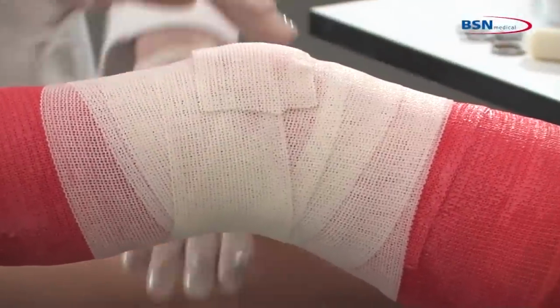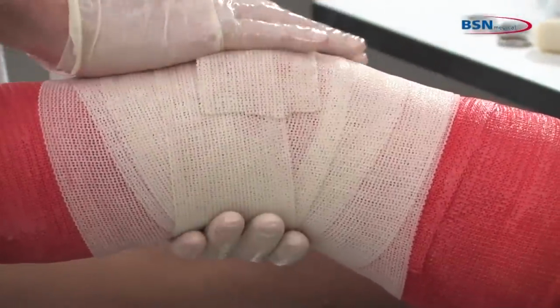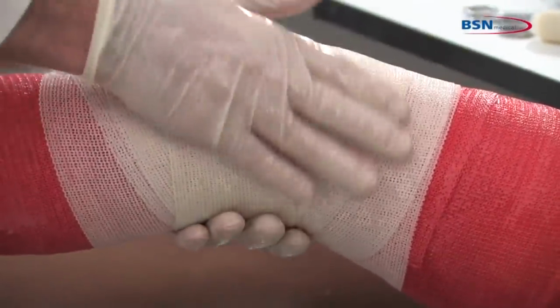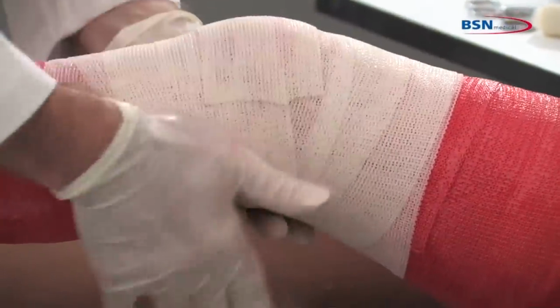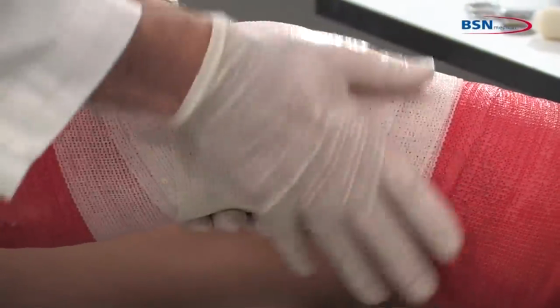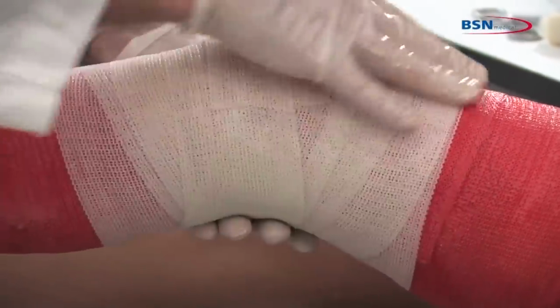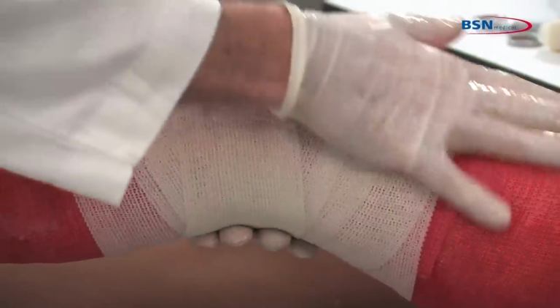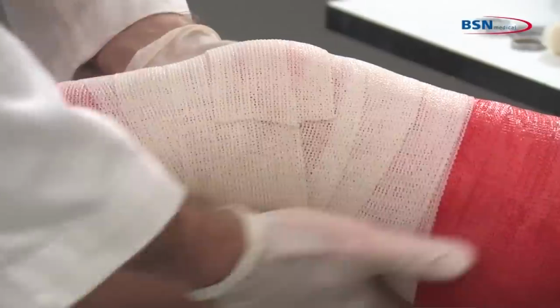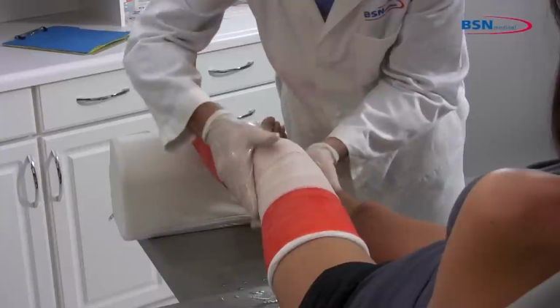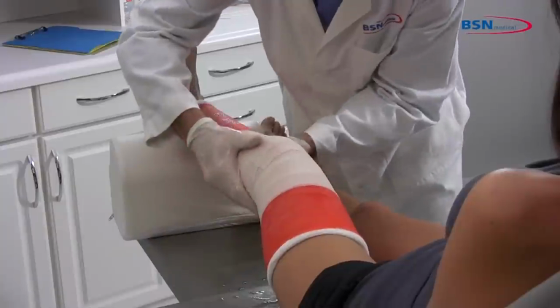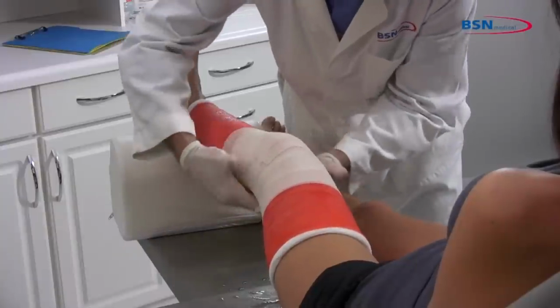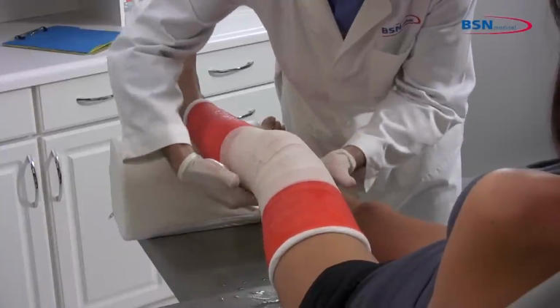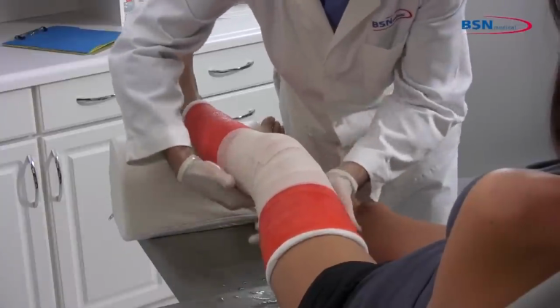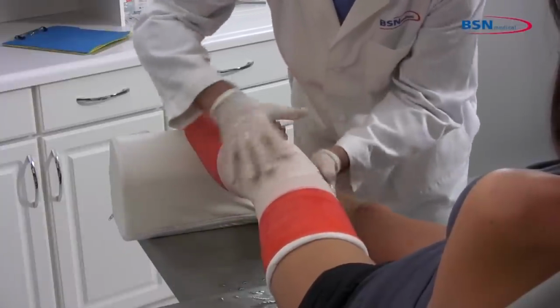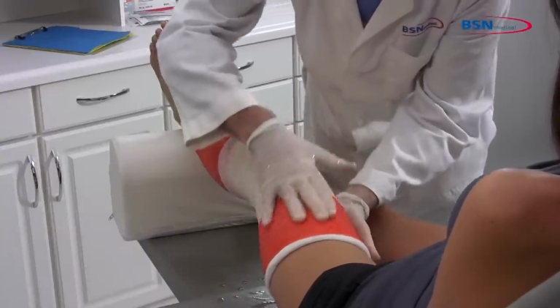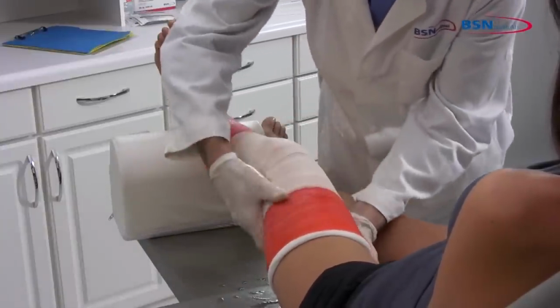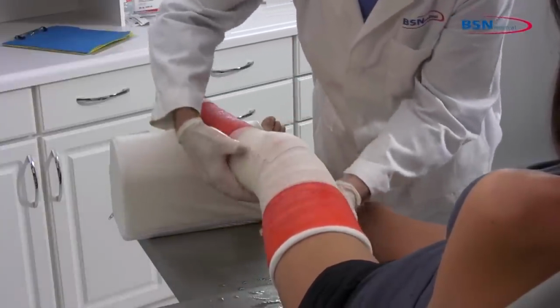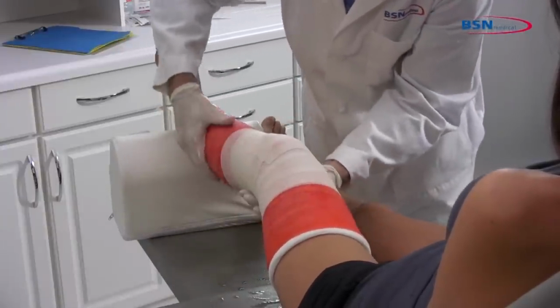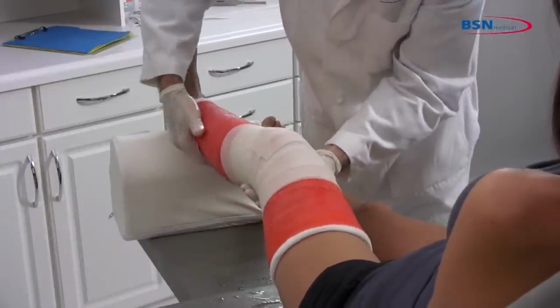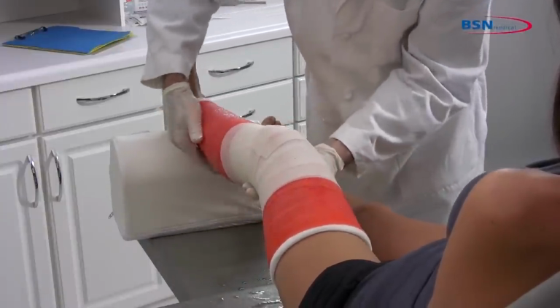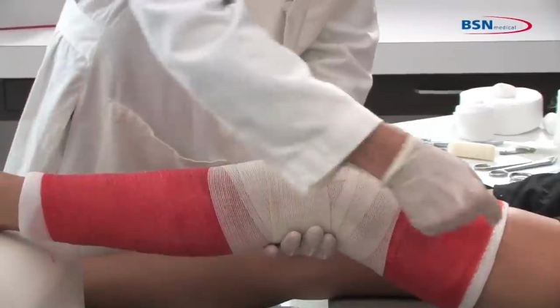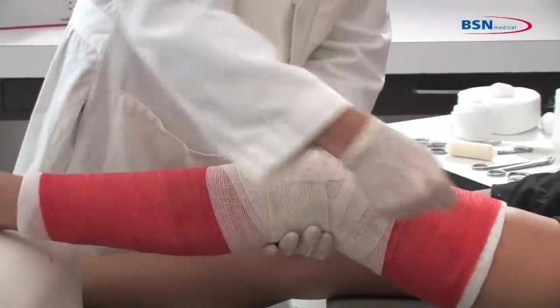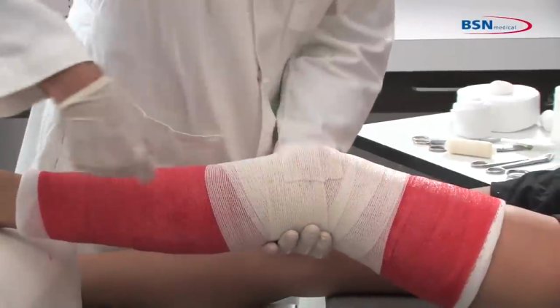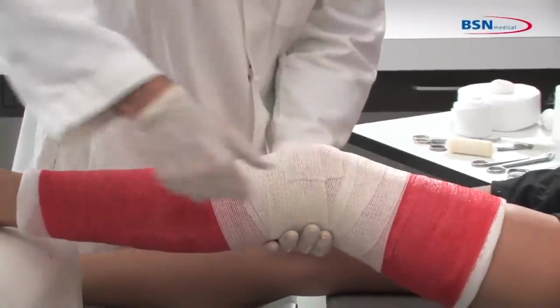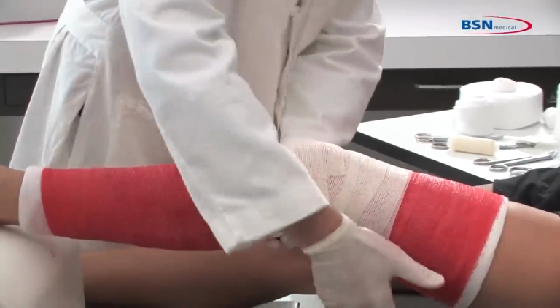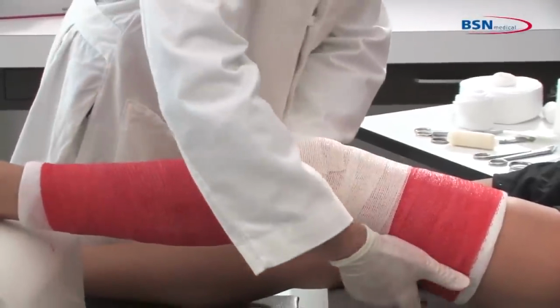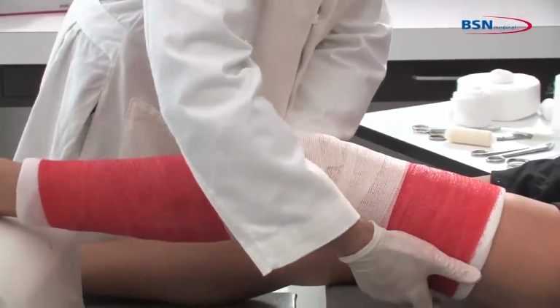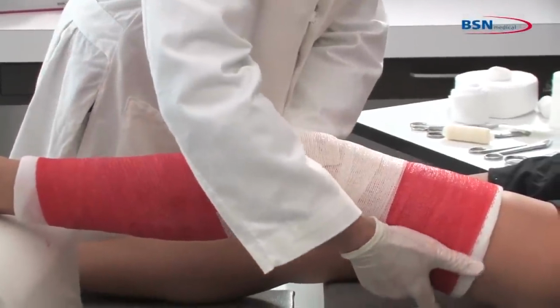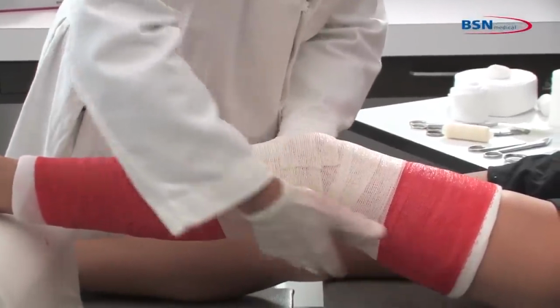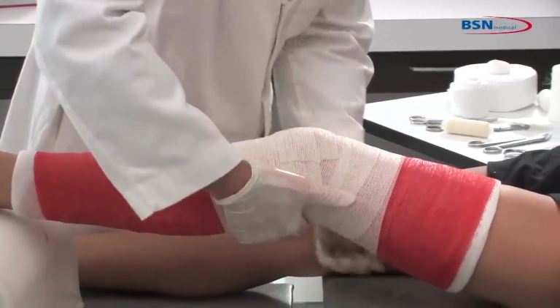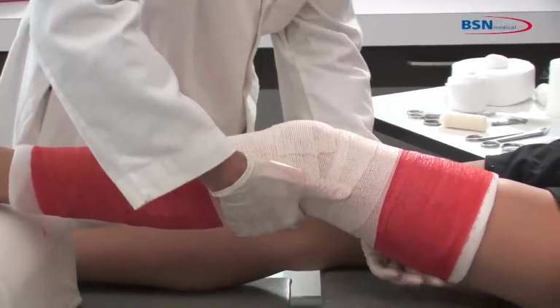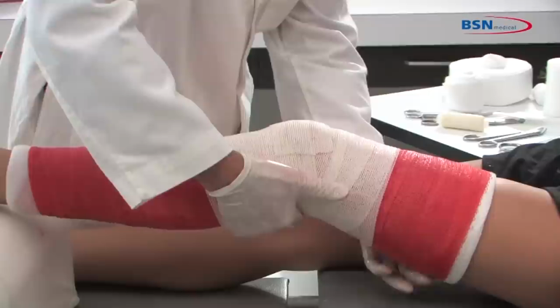Mold the cast with the palms of your hands. Check for any limitations in range of motion. Check for any pressure points that may cause irritation, and you are finished.